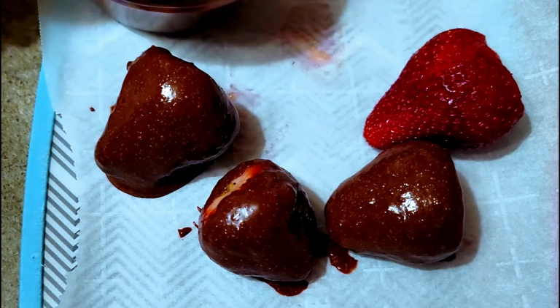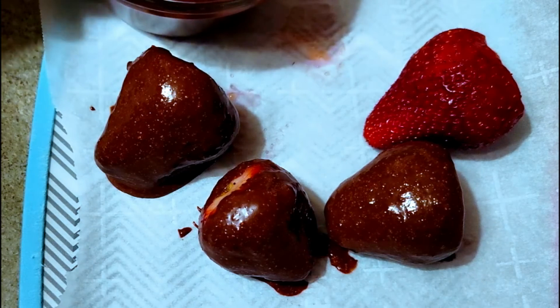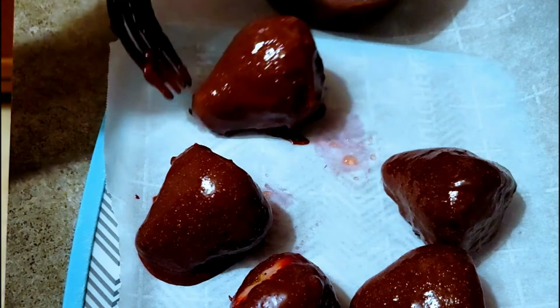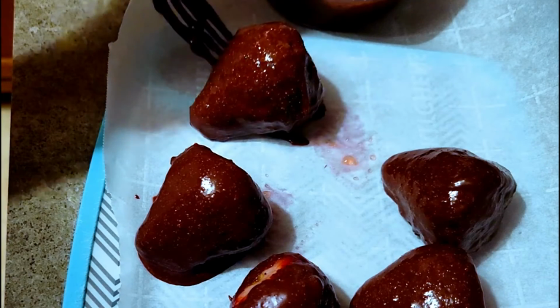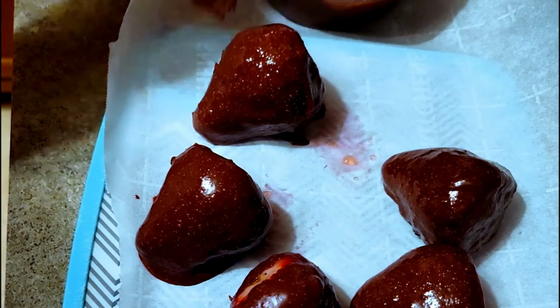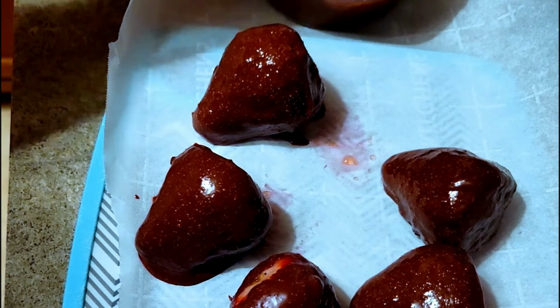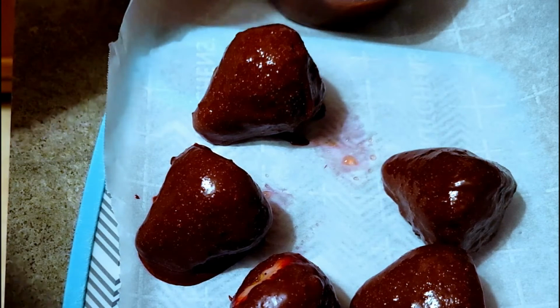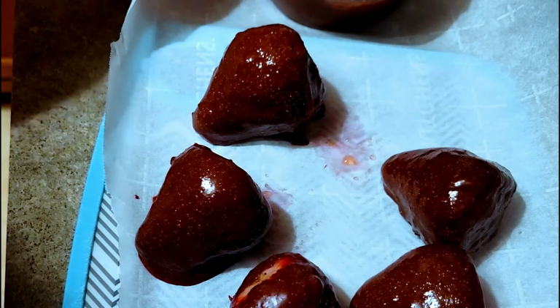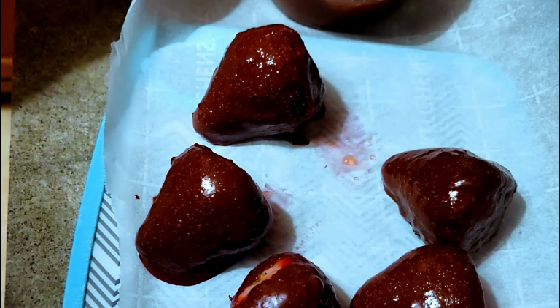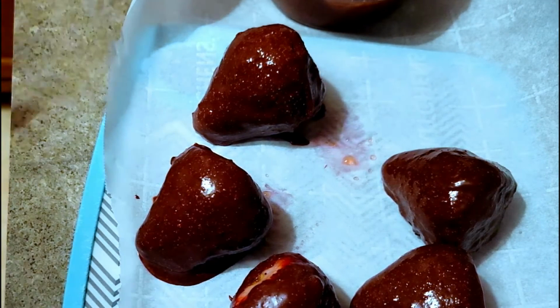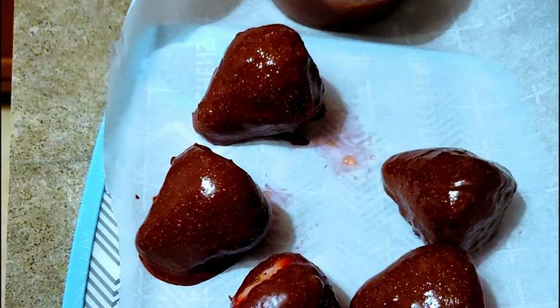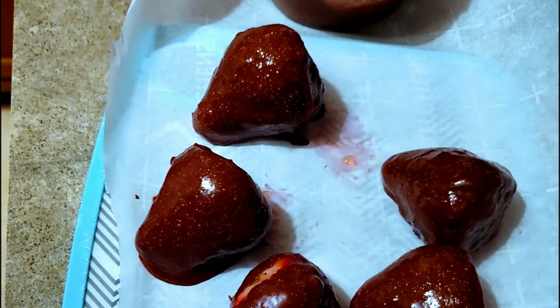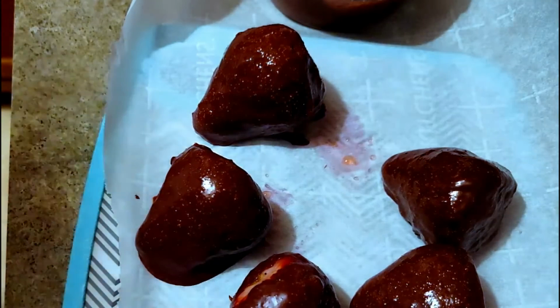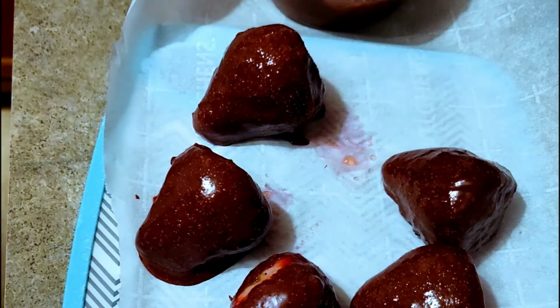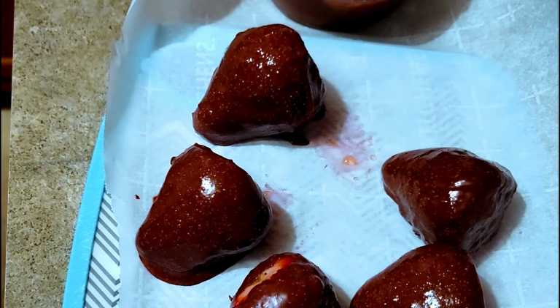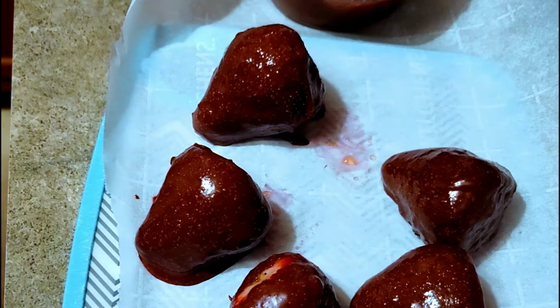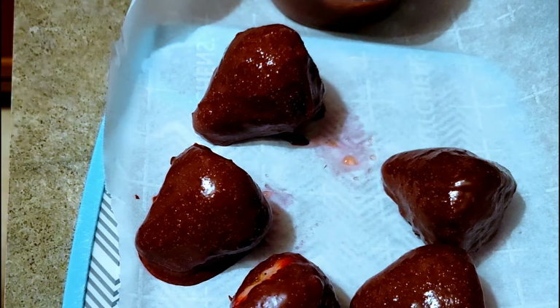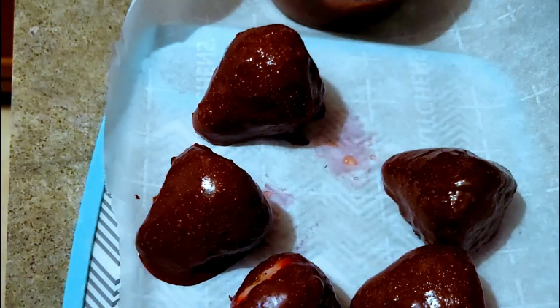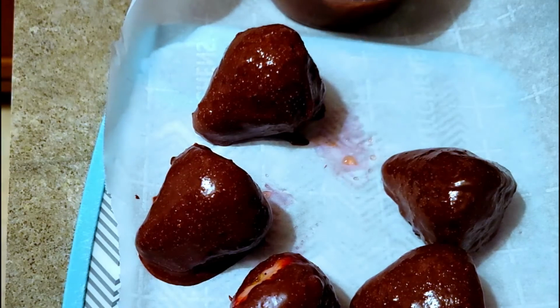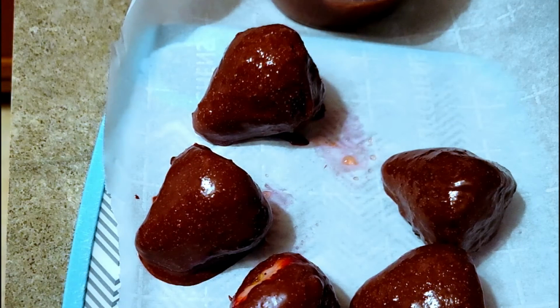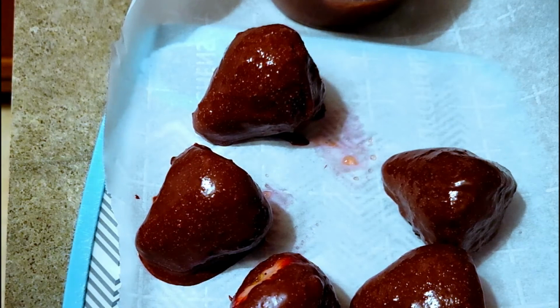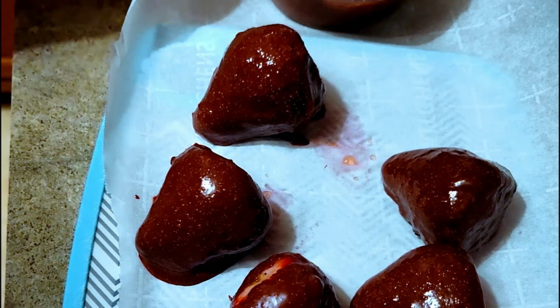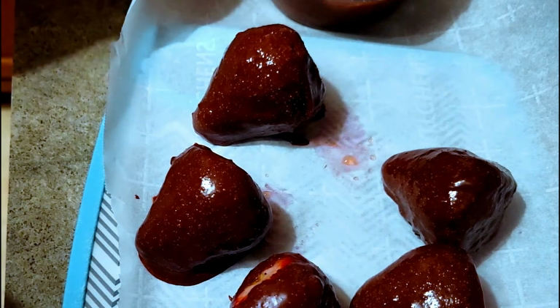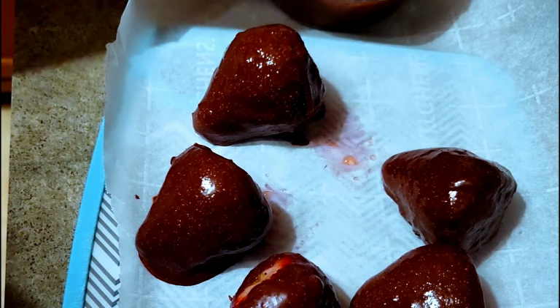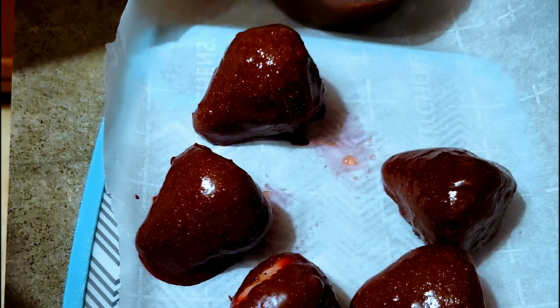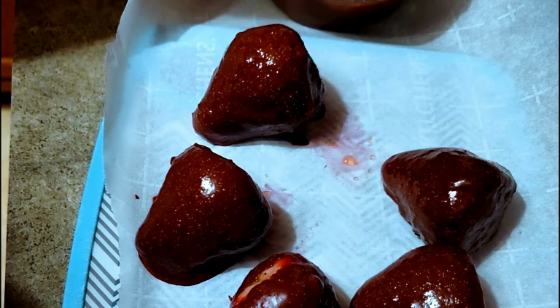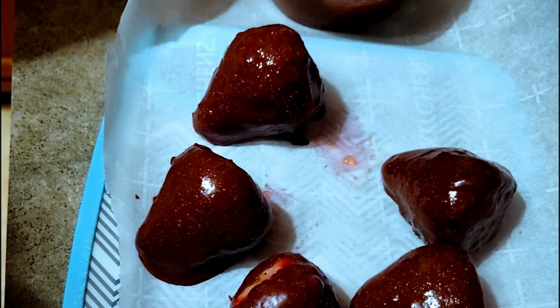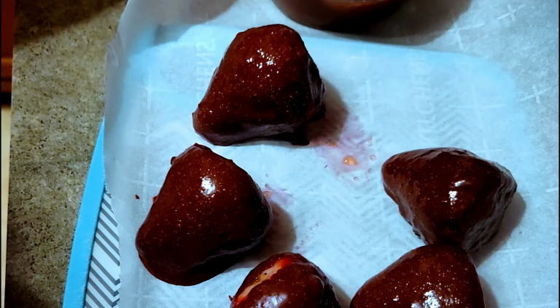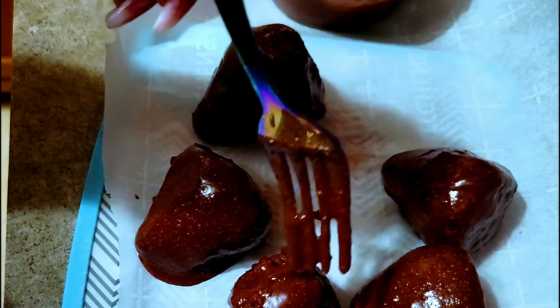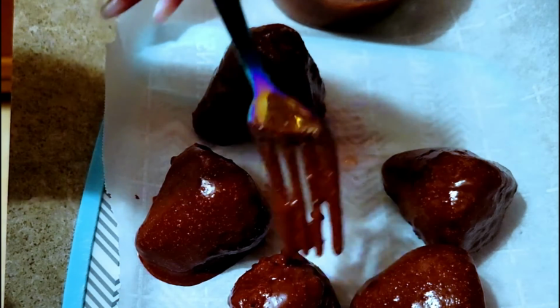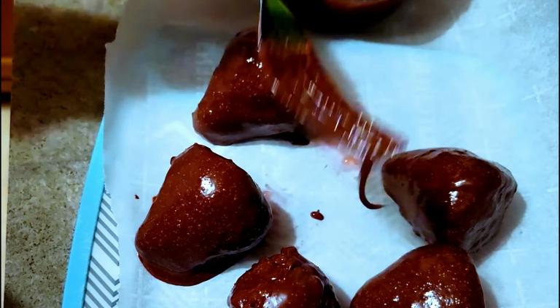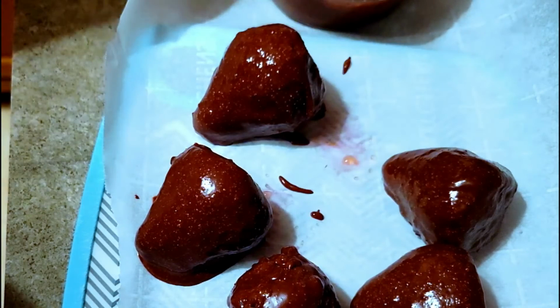Afterwards I just dipped the strawberries into the chocolate and put them on parchment paper and let them dry. I did put them in the refrigerator and let them dry for about 30 minutes — though you can leave them in for about 15 to 20 minutes.